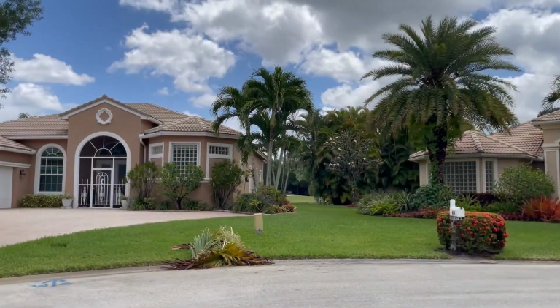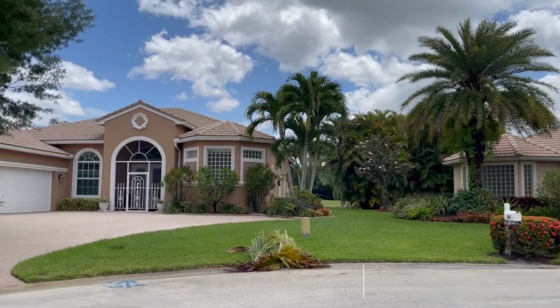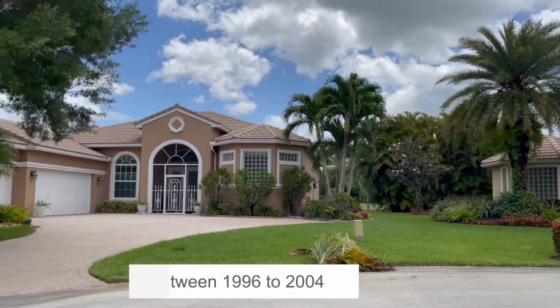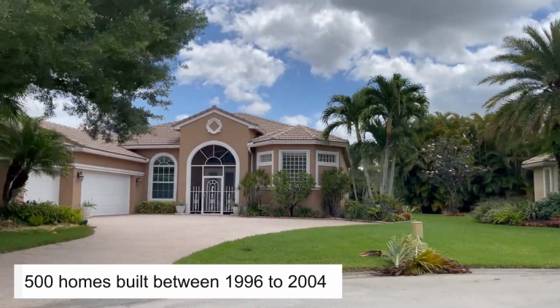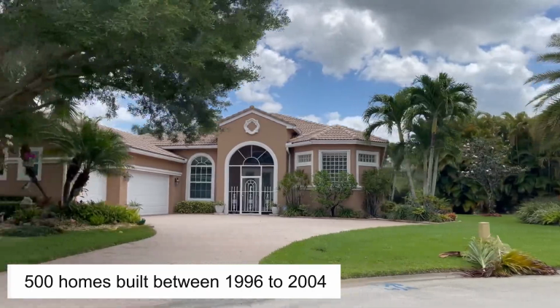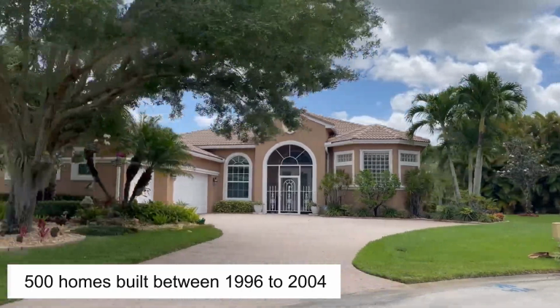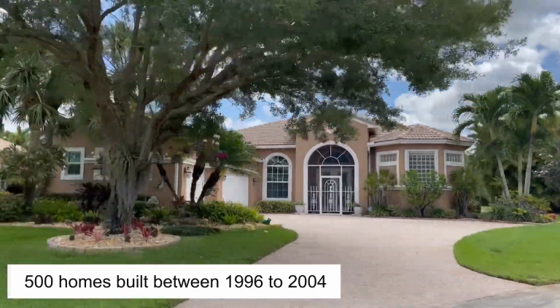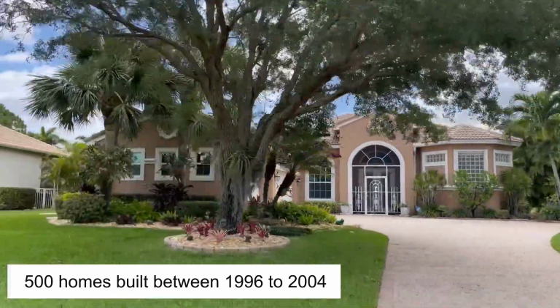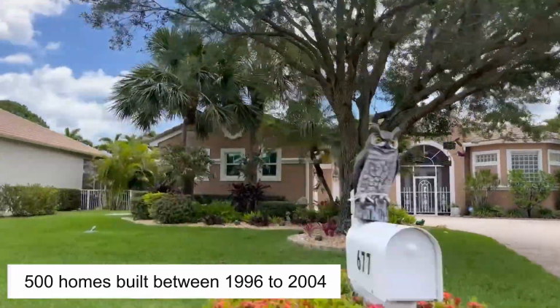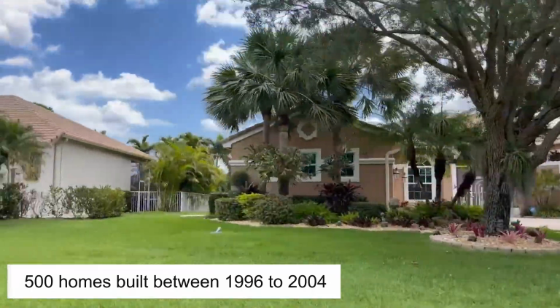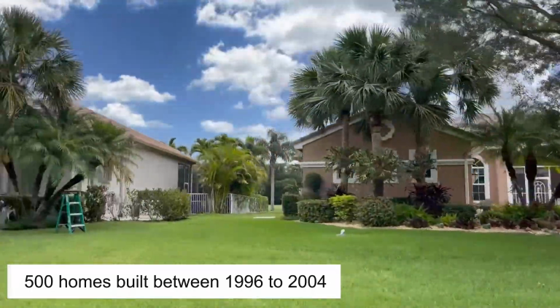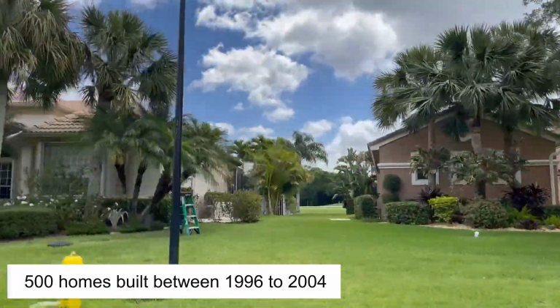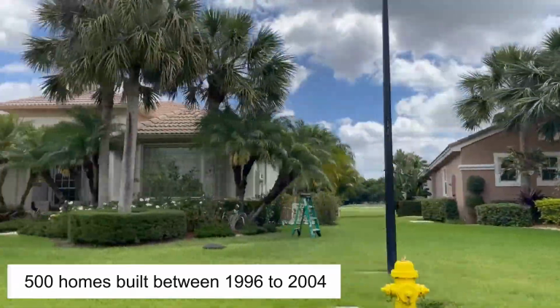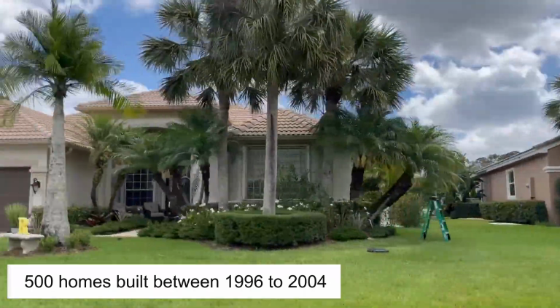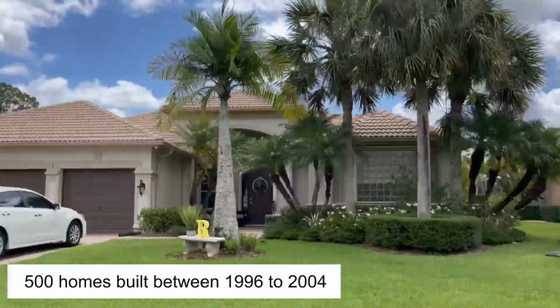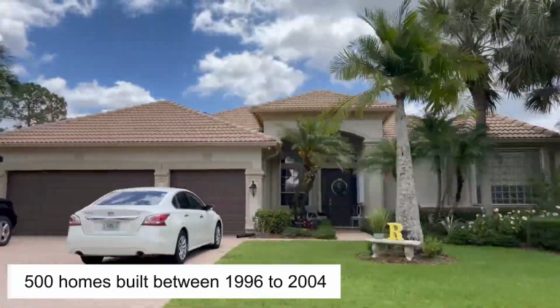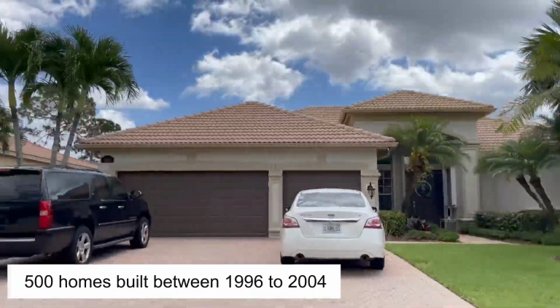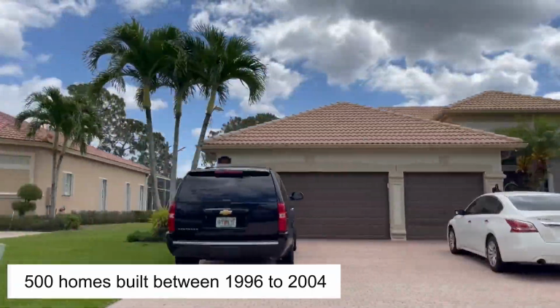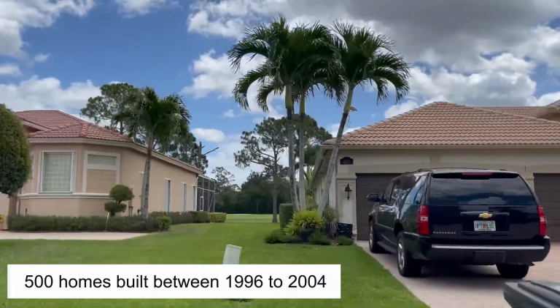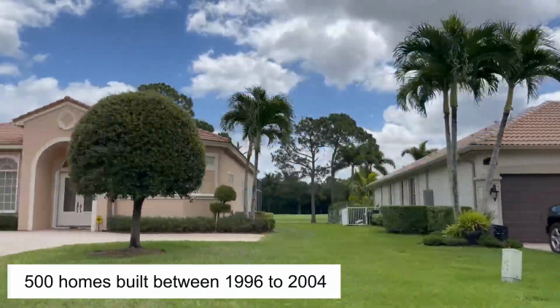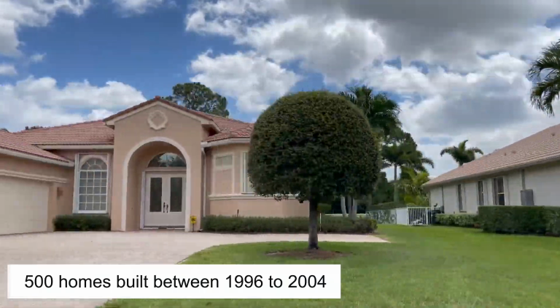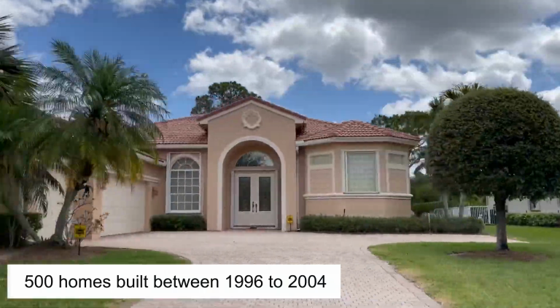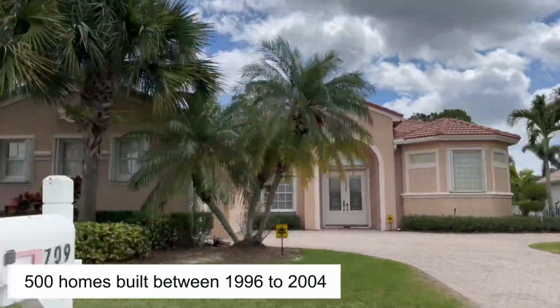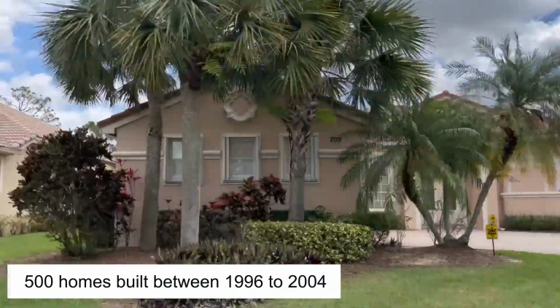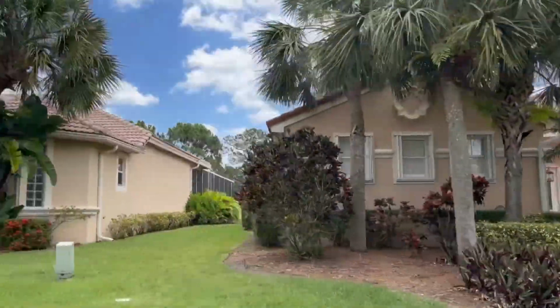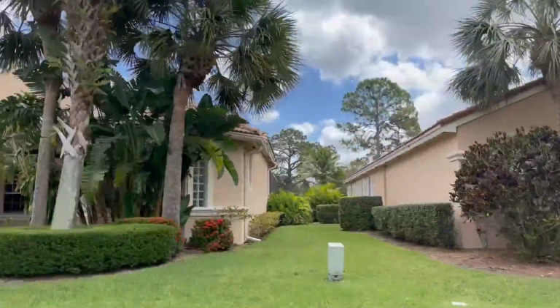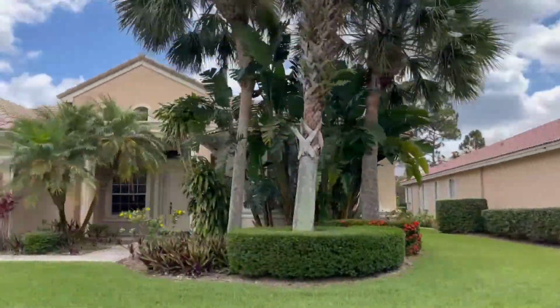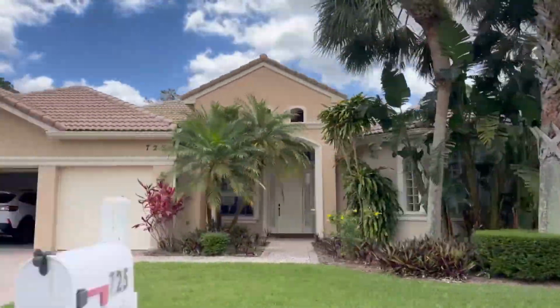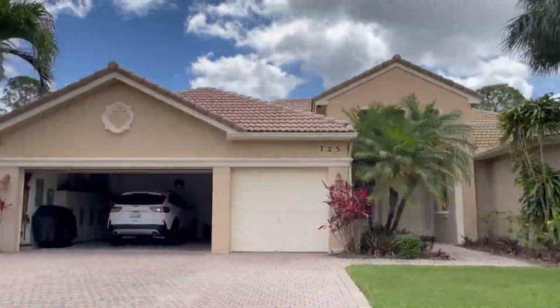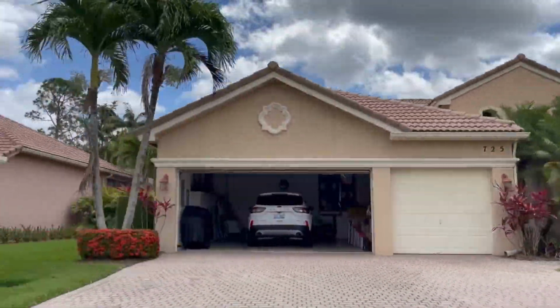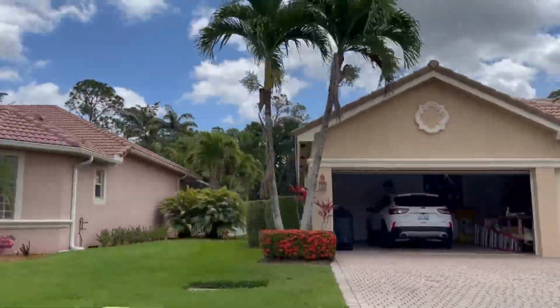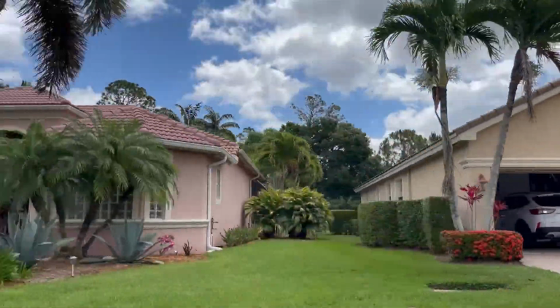There are approximately 500 homes in this community and they were built between the years of 1996 to 2004. This community is split into two sections.